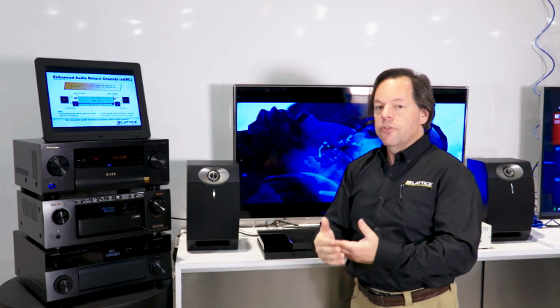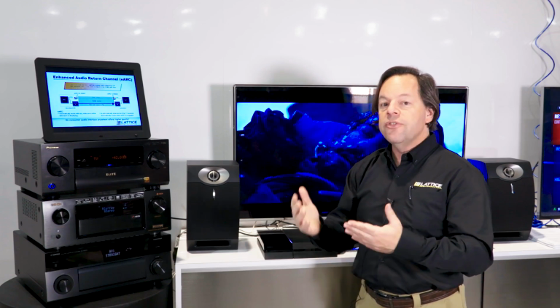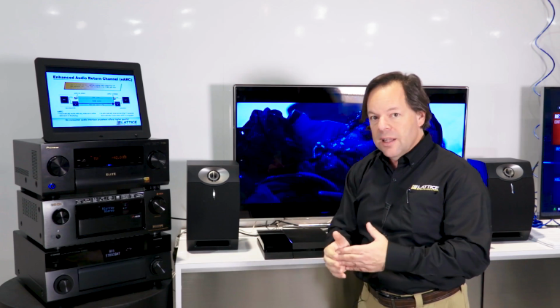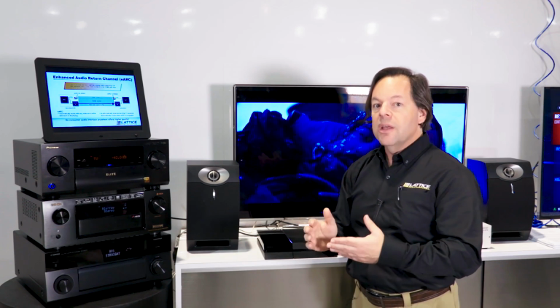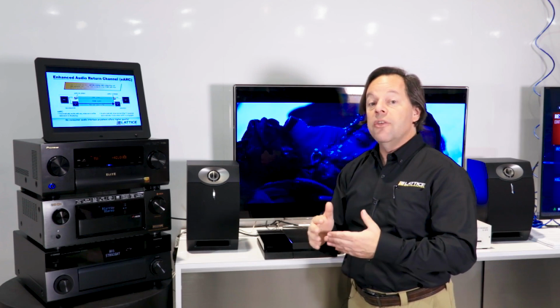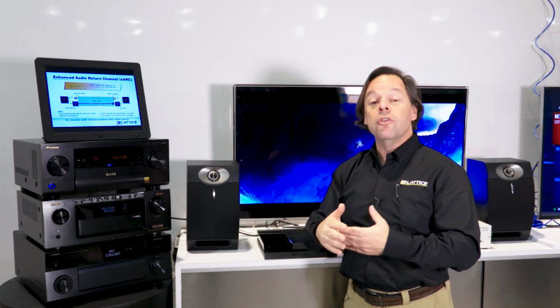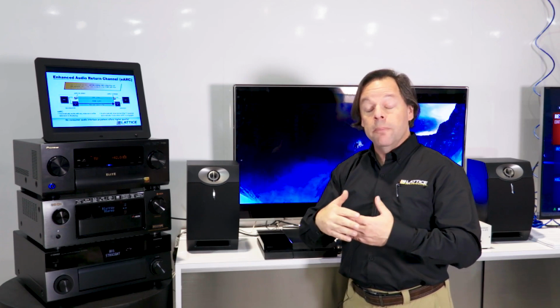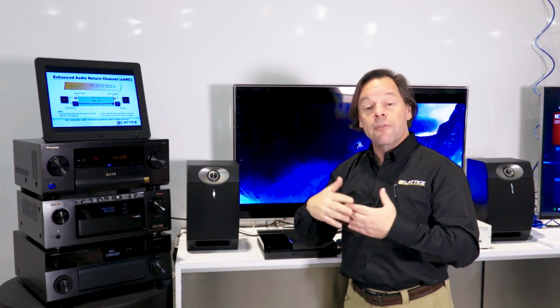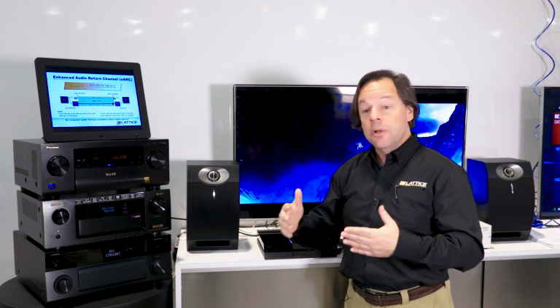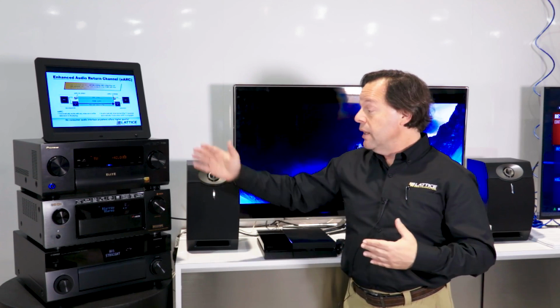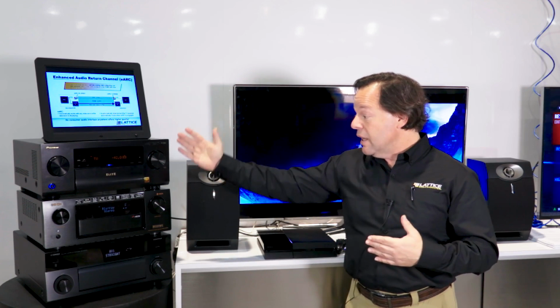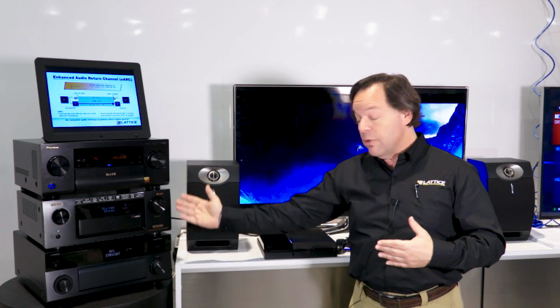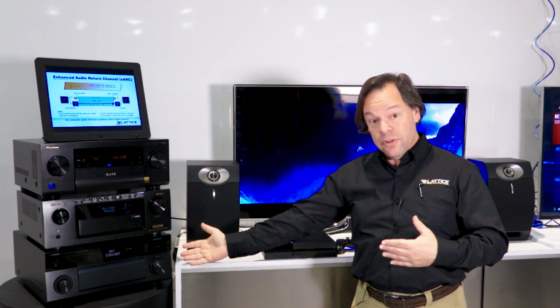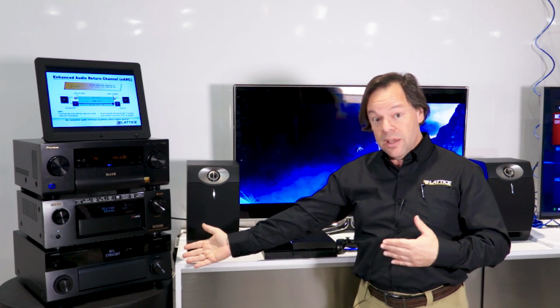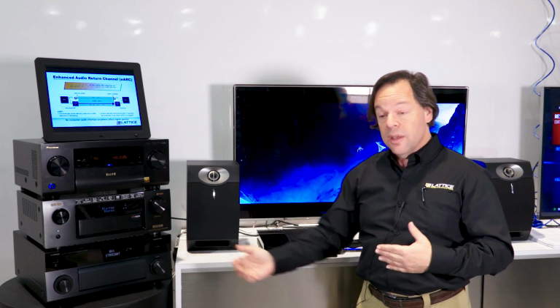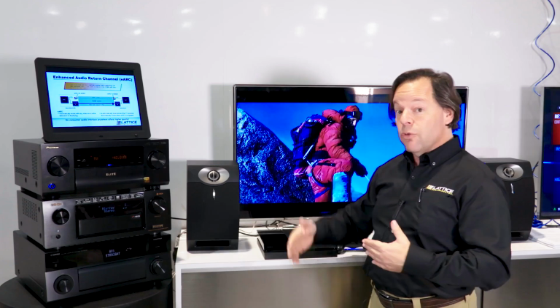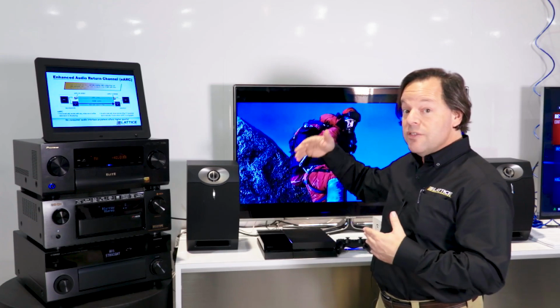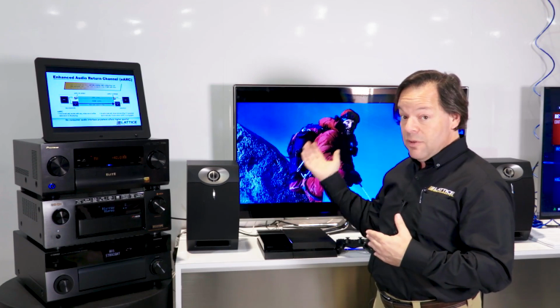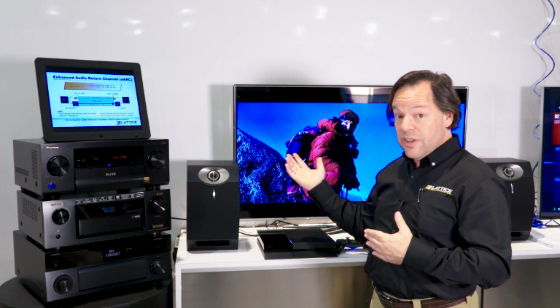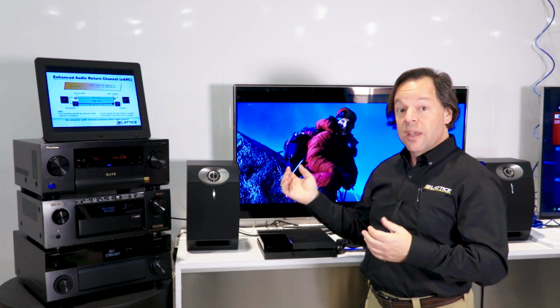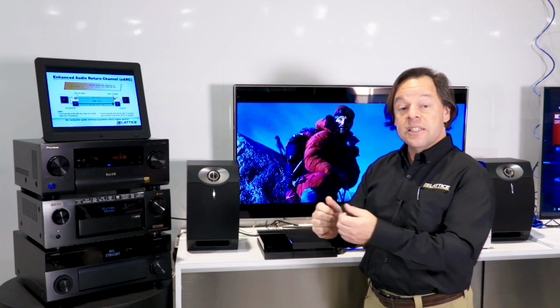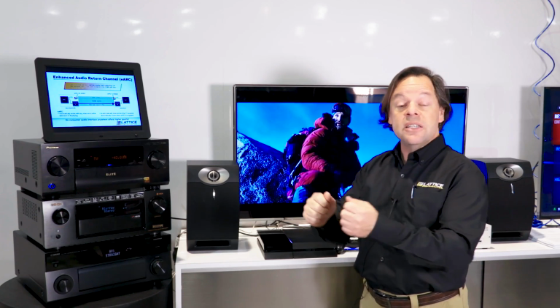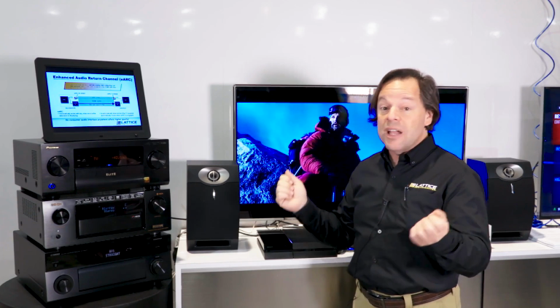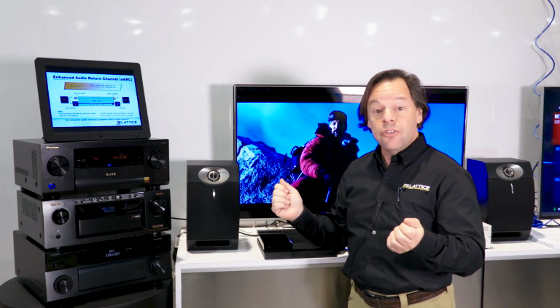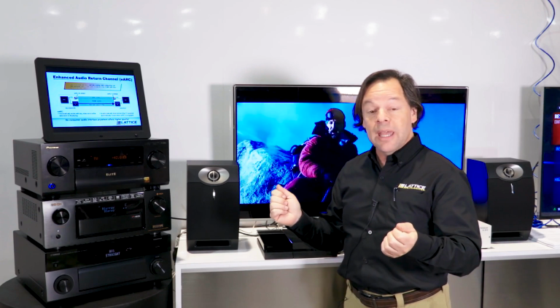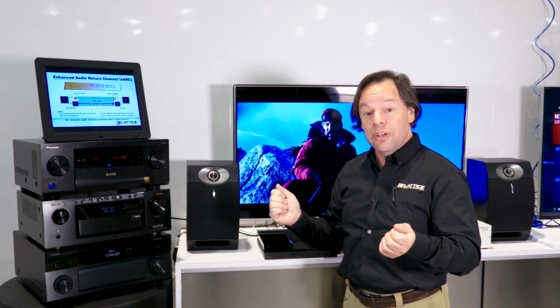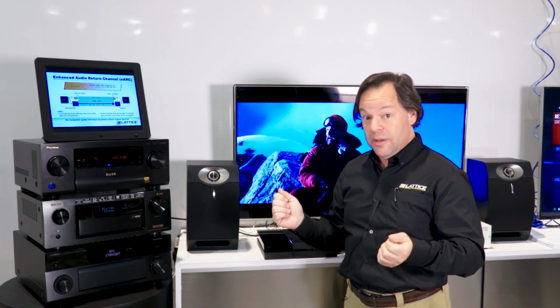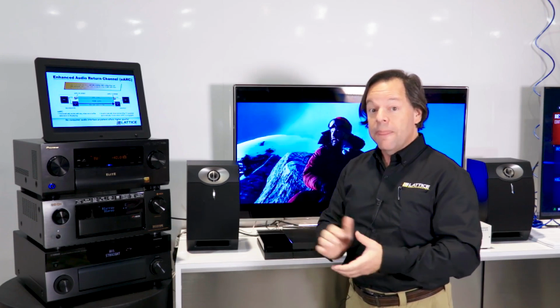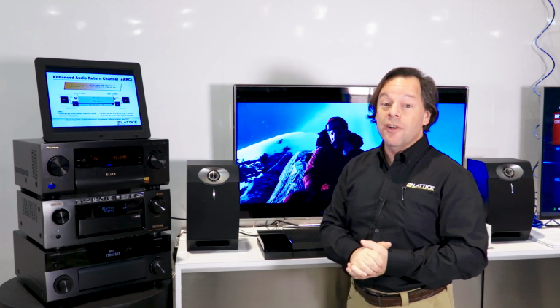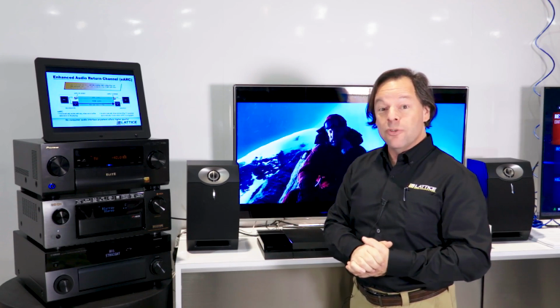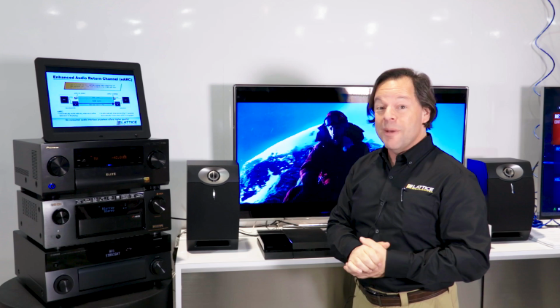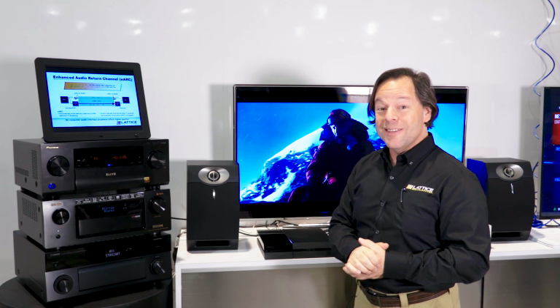This technology is going to be available in leading AV receivers like these as well as television sets, and it's as easy as attaching an HDMI cable to use it. Thank you very much for your time. Have a great day.